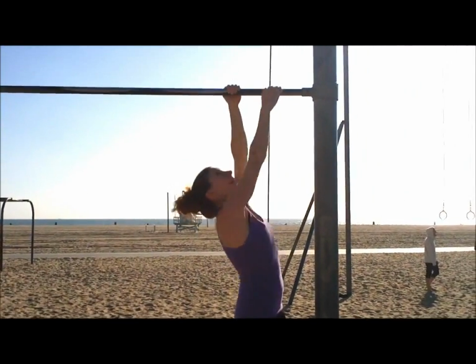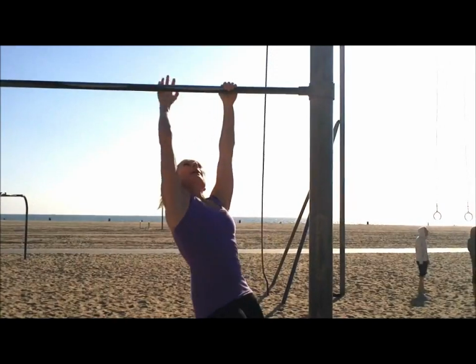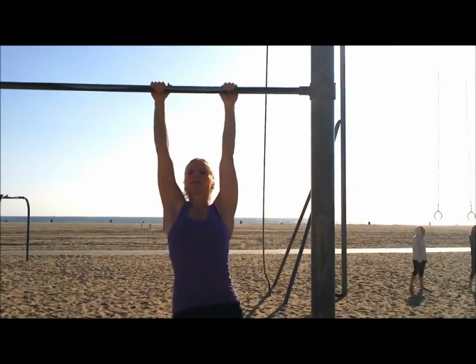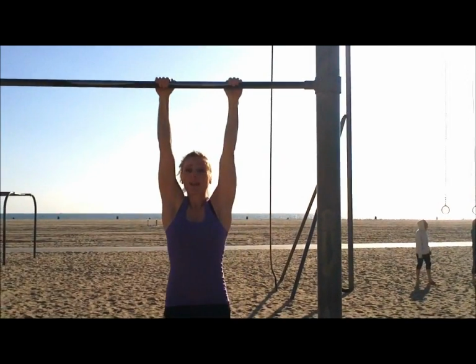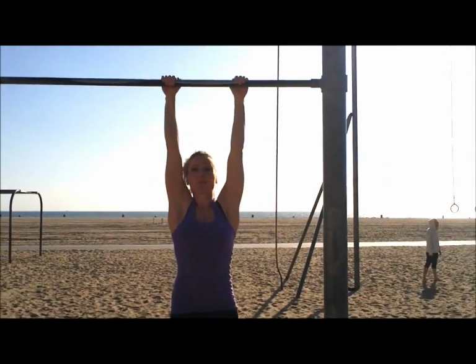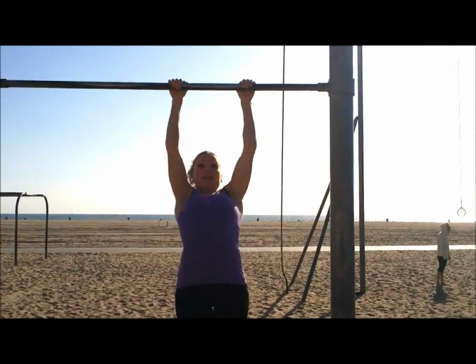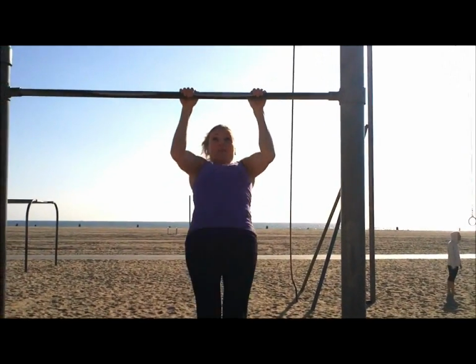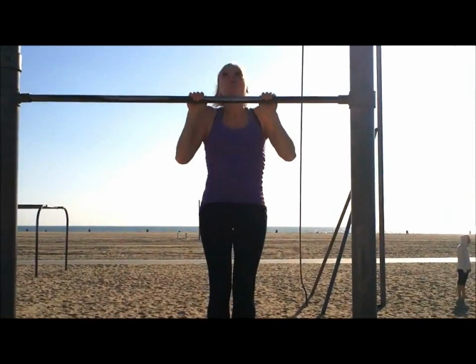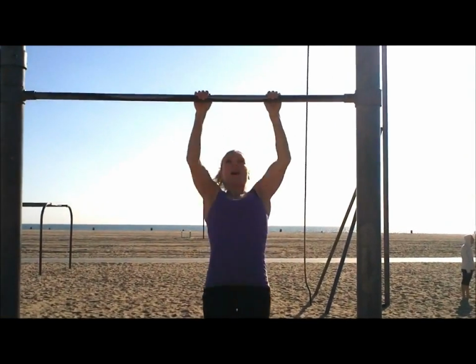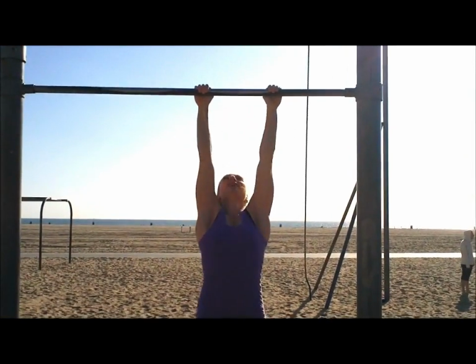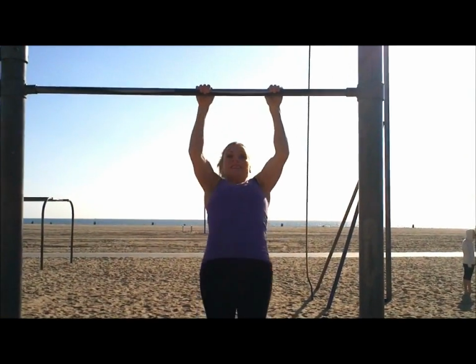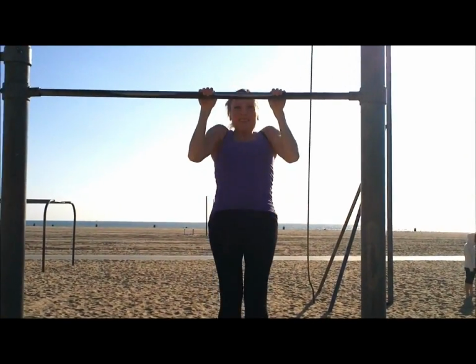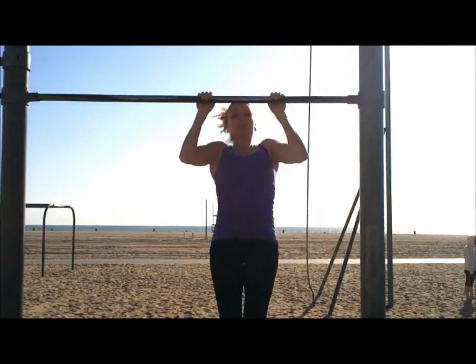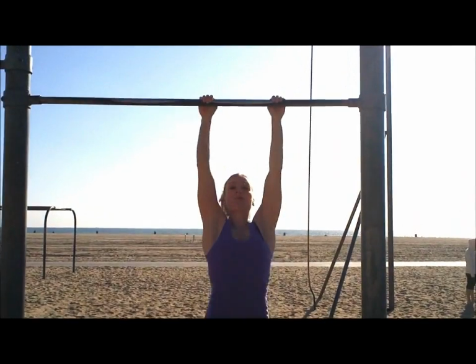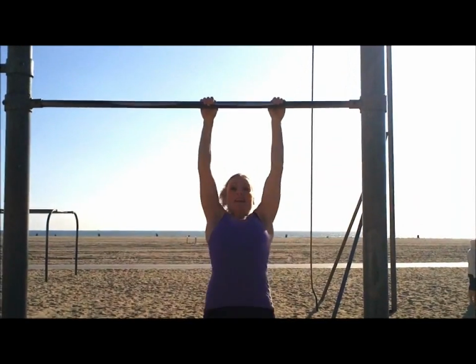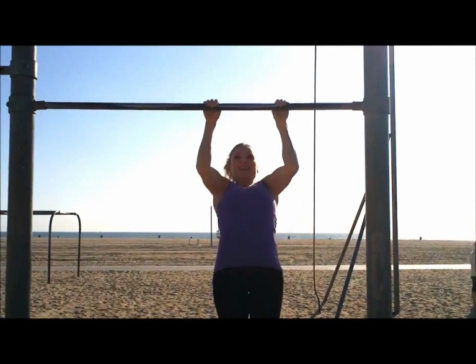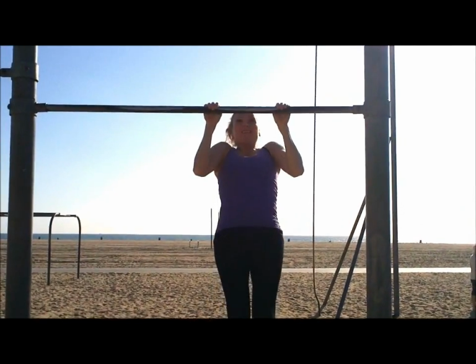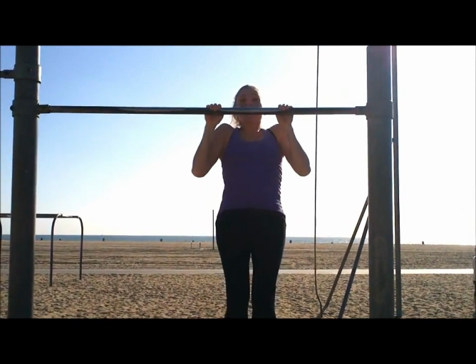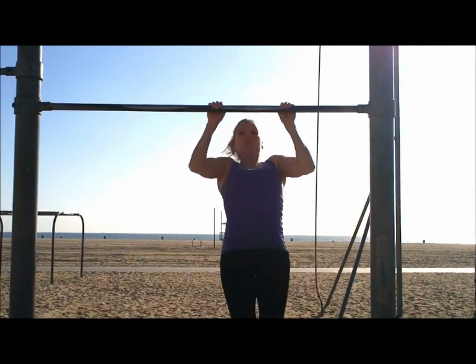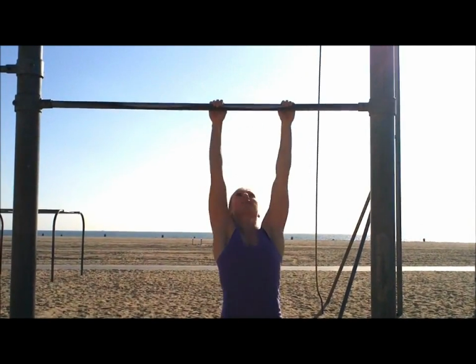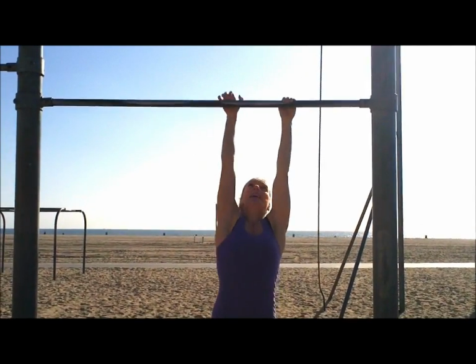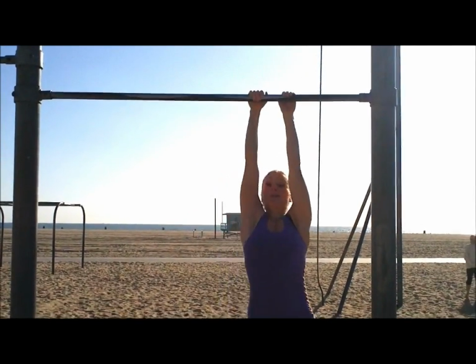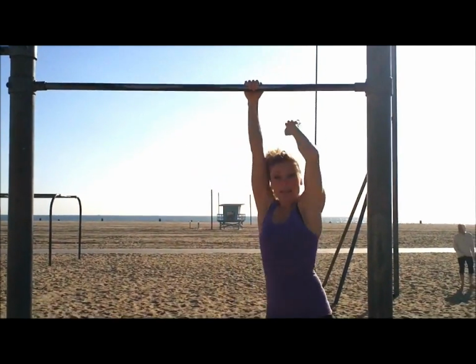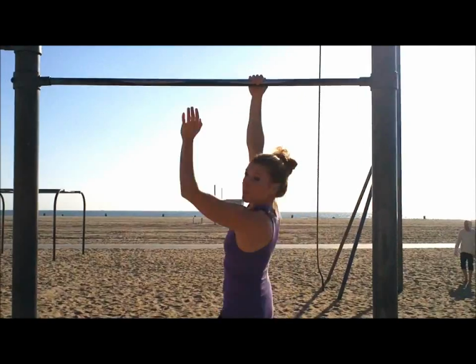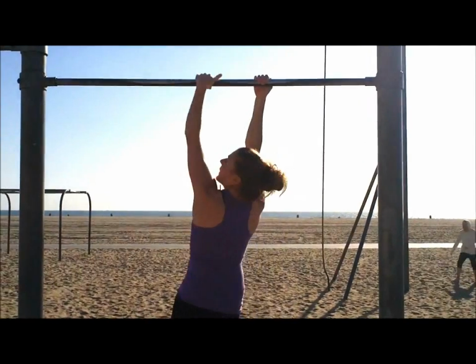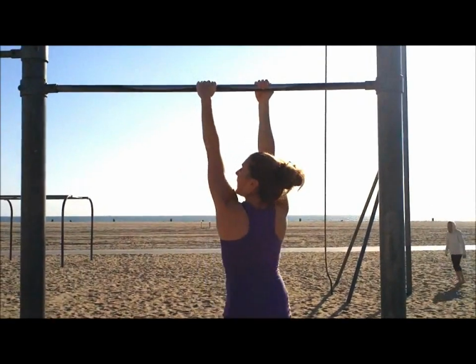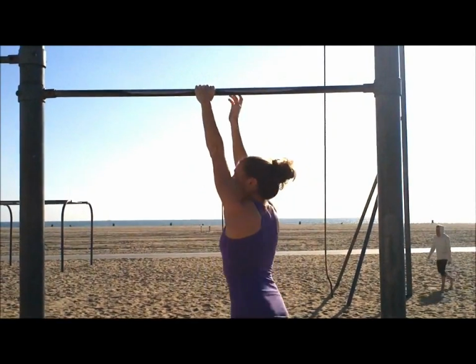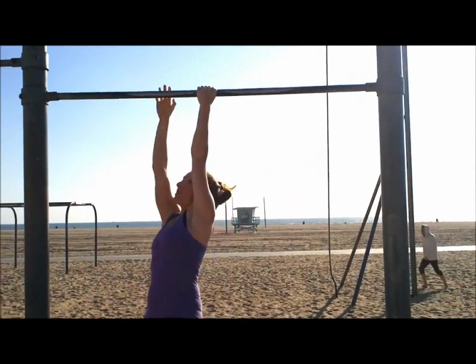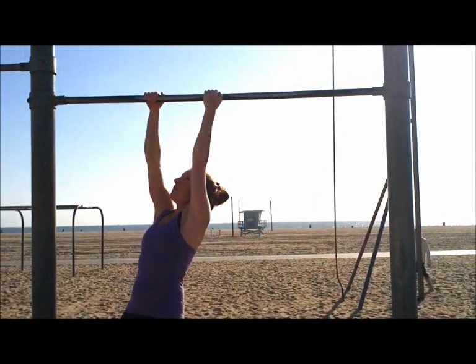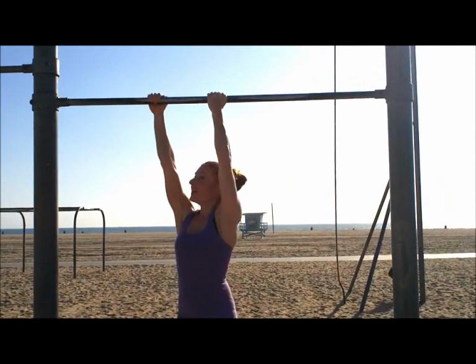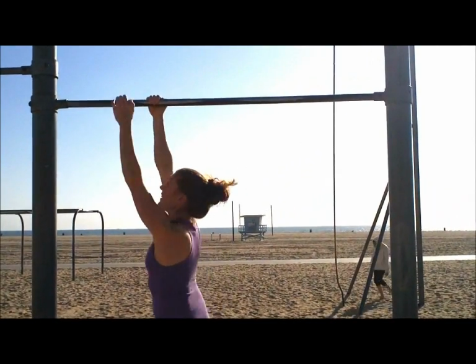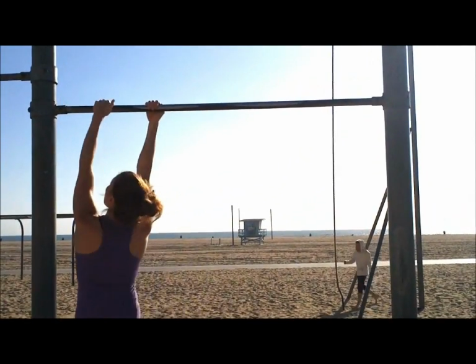And back to front — three more chin-ups. One, two — feel it — three. Oh, this is great. Now we're going to do our monkeys again. Two, three.